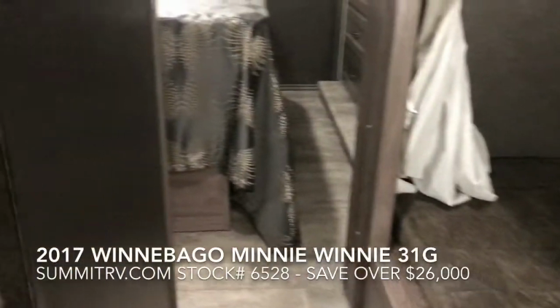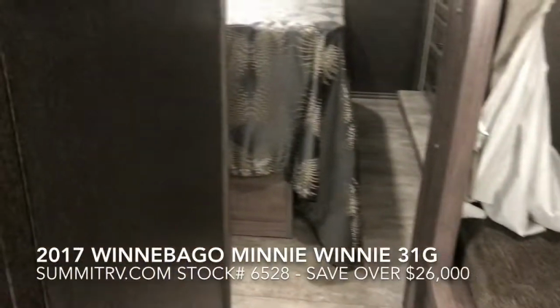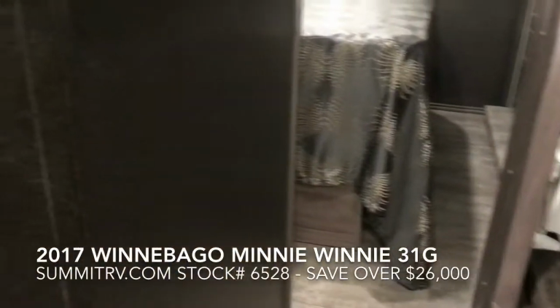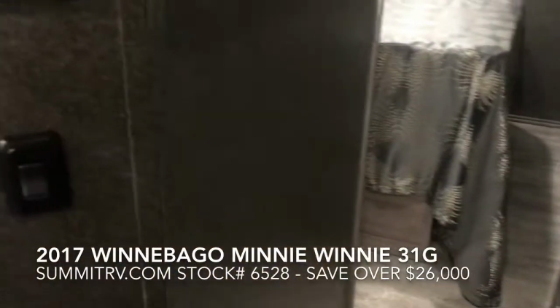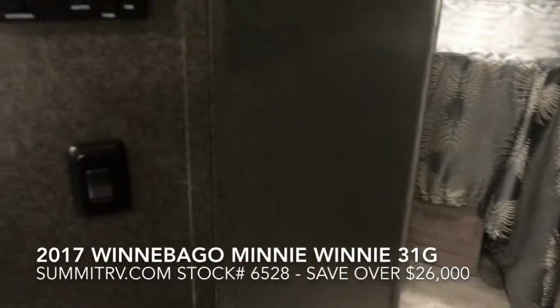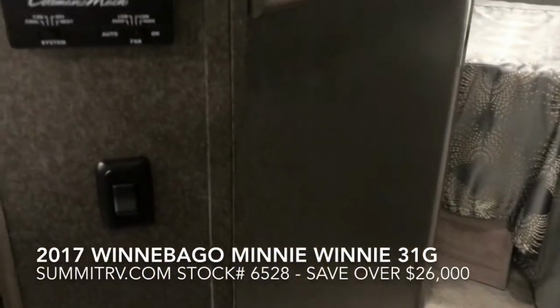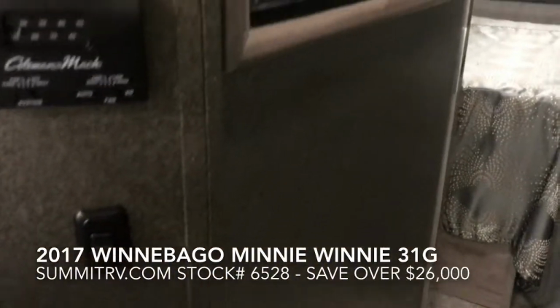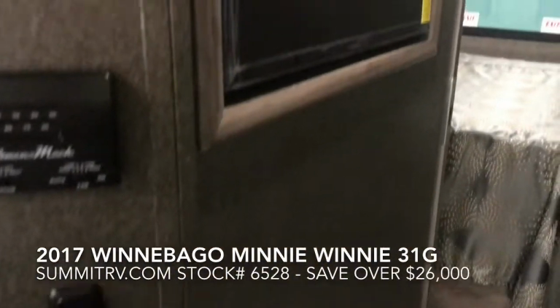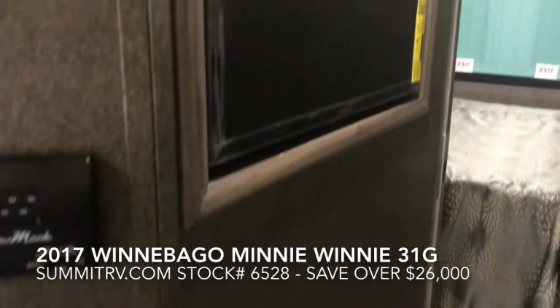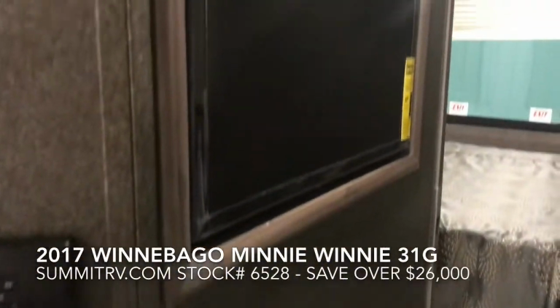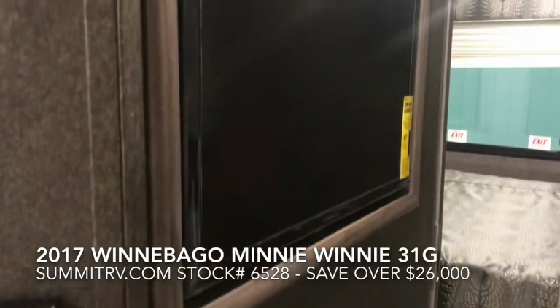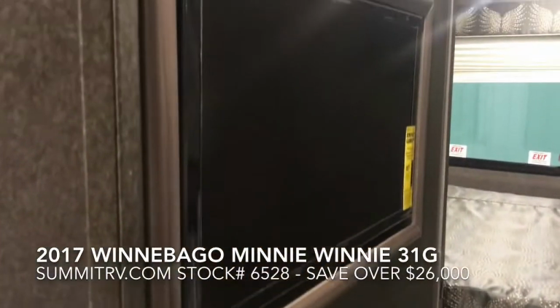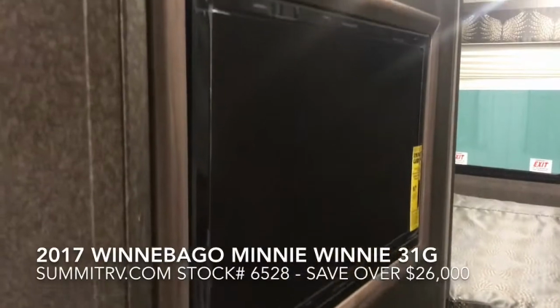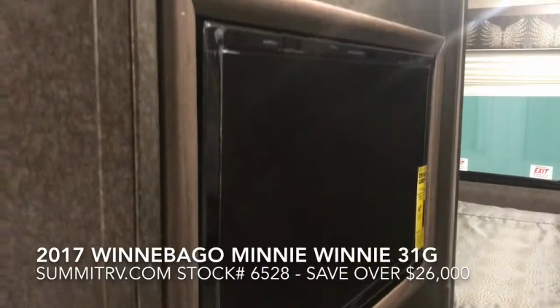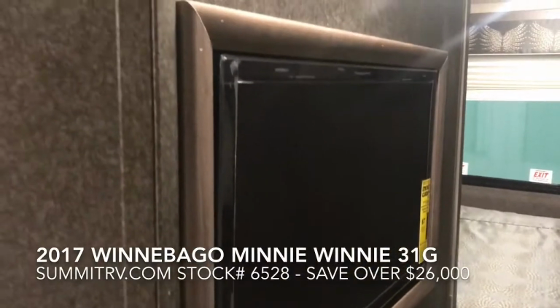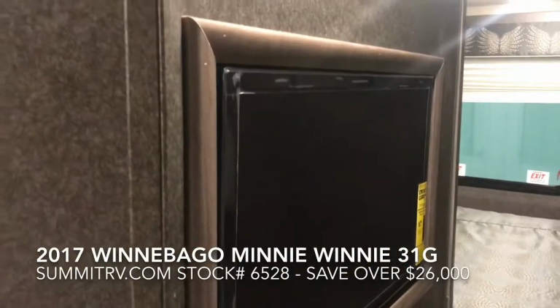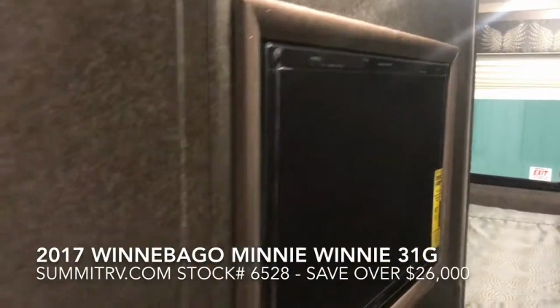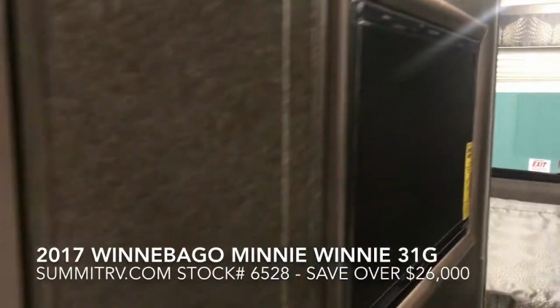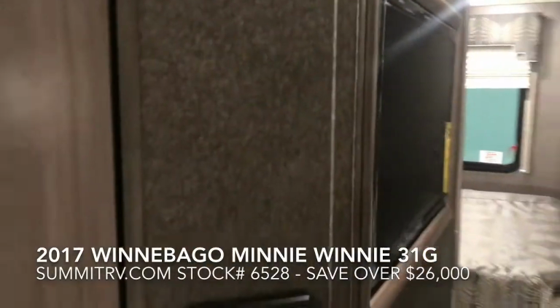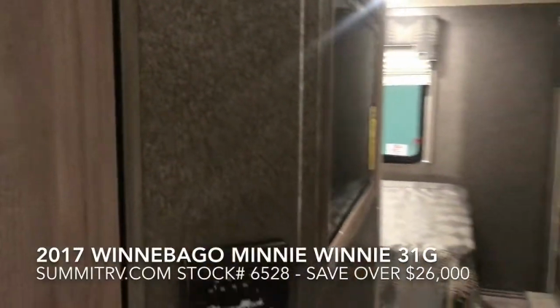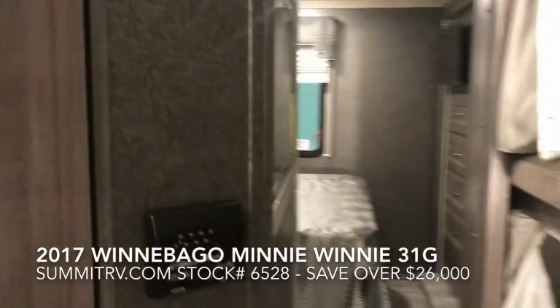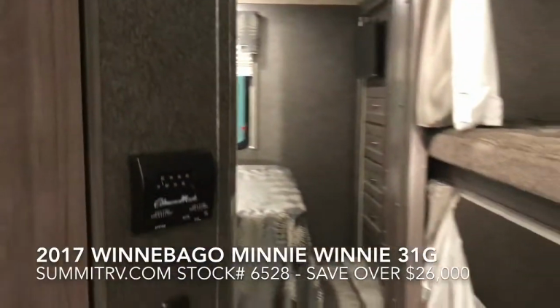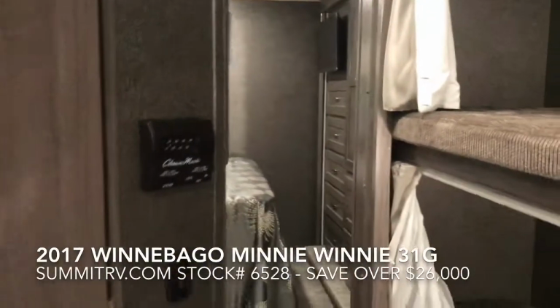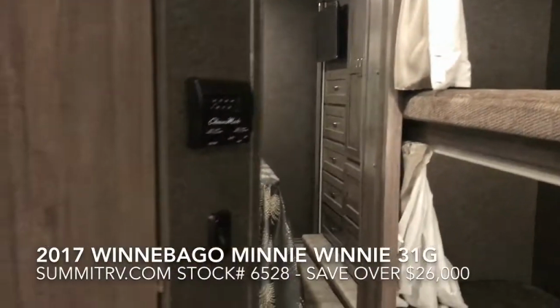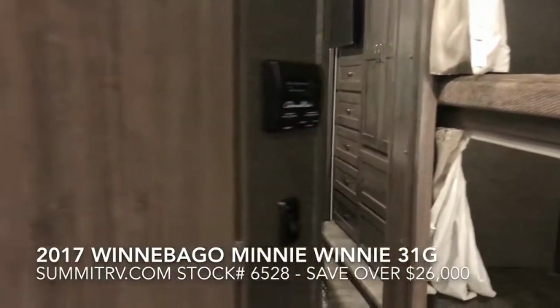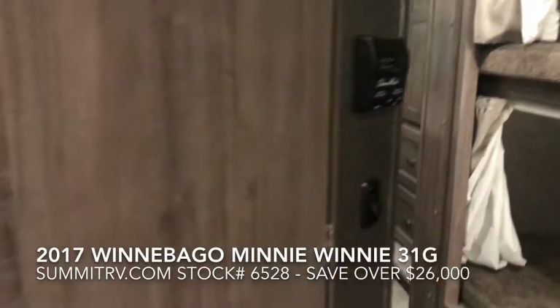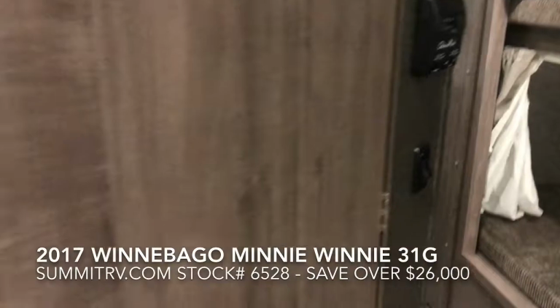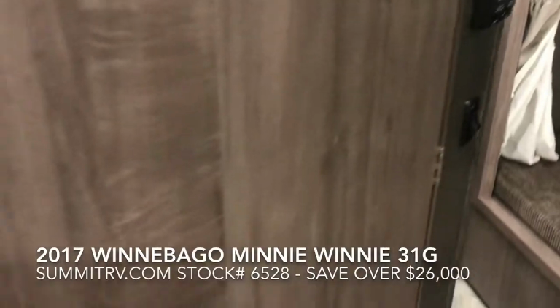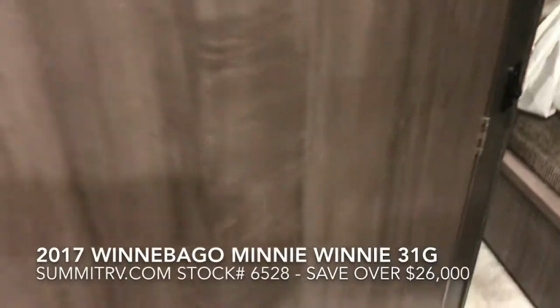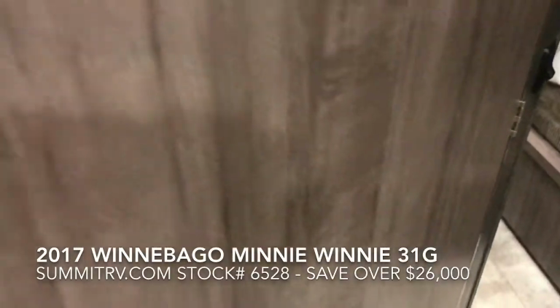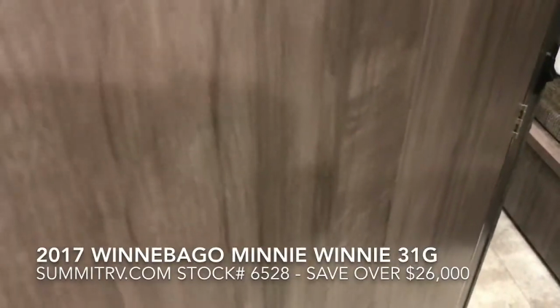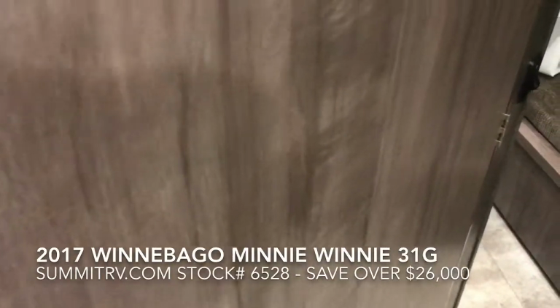We'll be right back. Summit RV. Riding down the road, happy as can be, feeling good about my new RV.